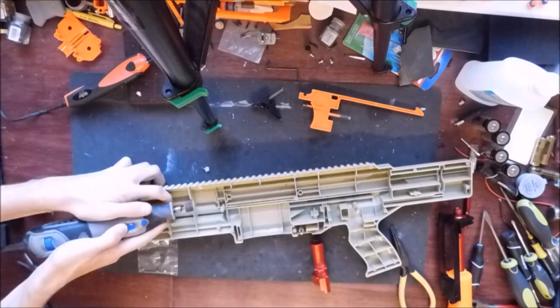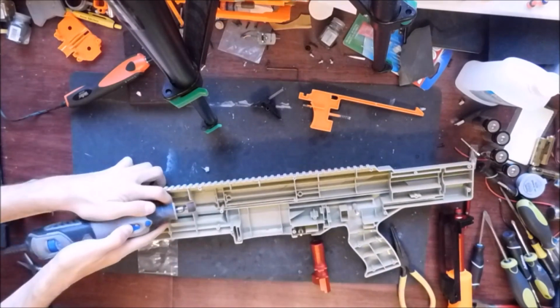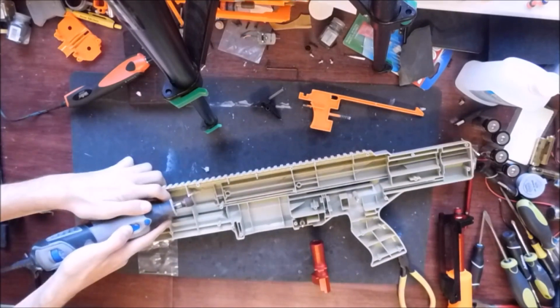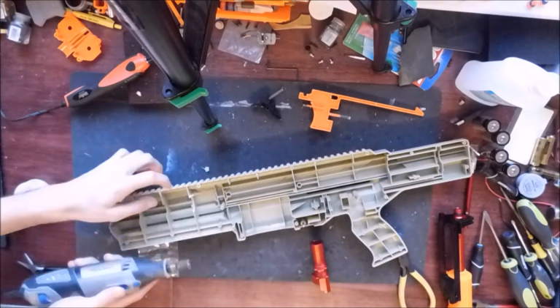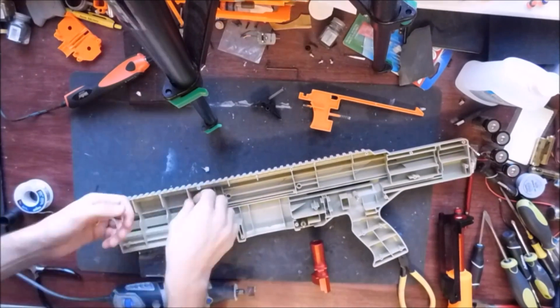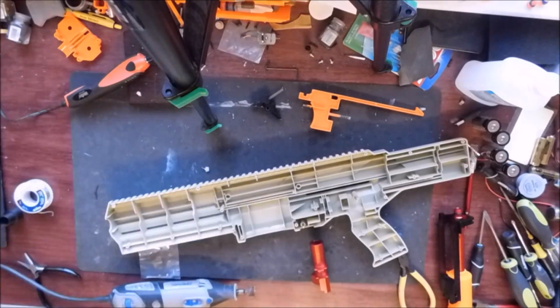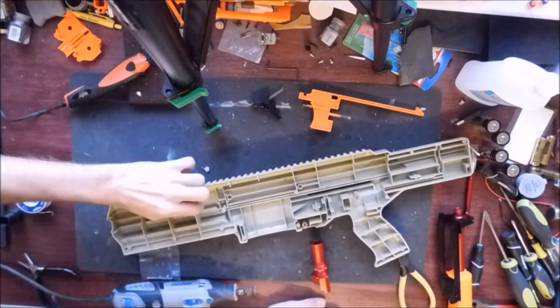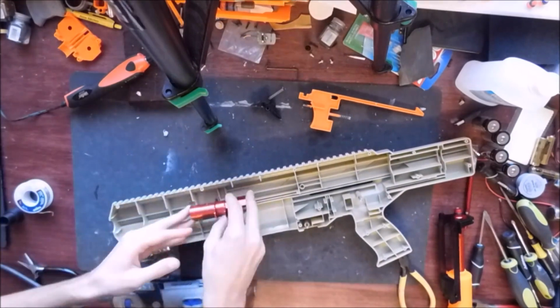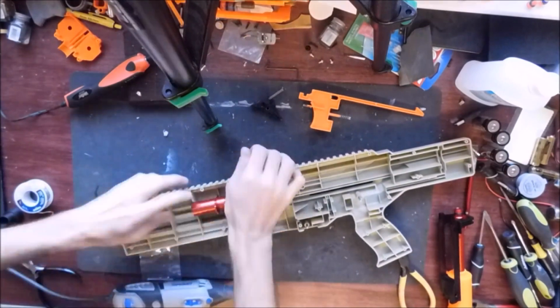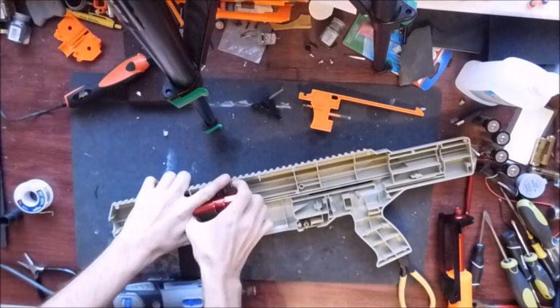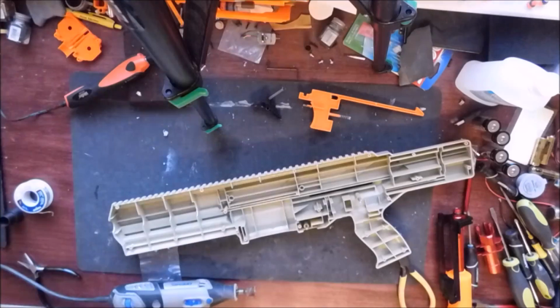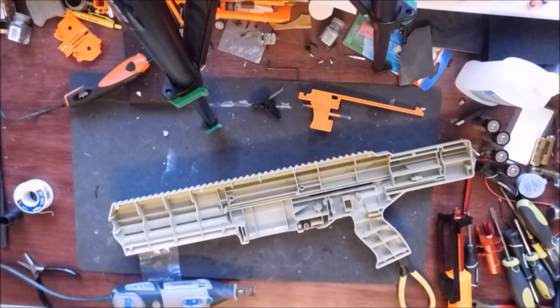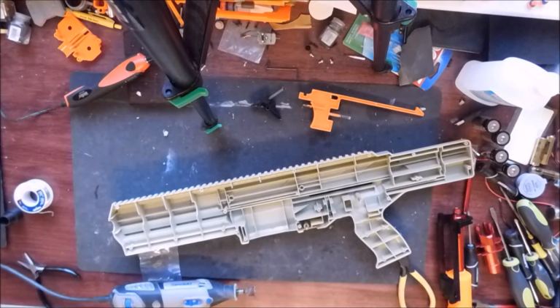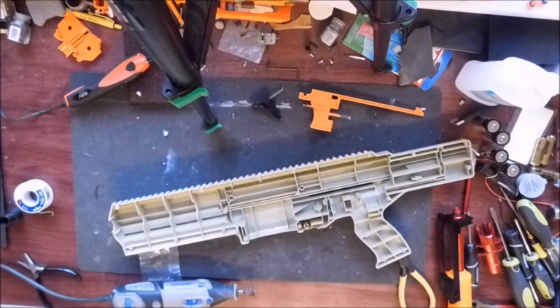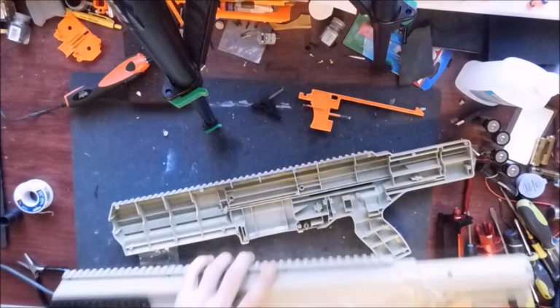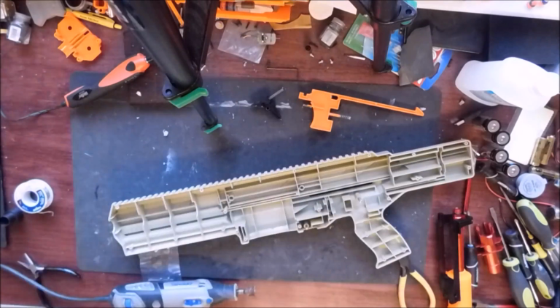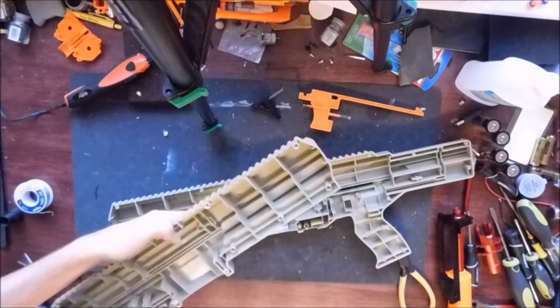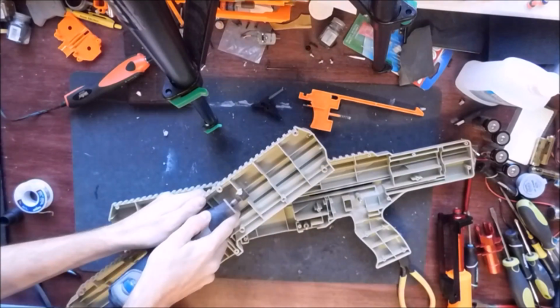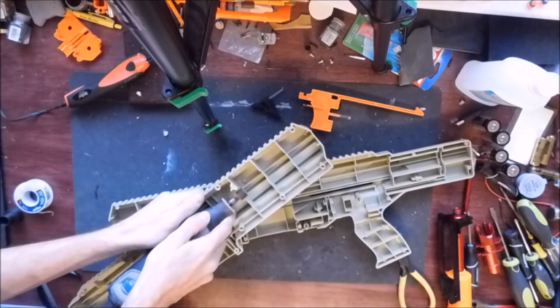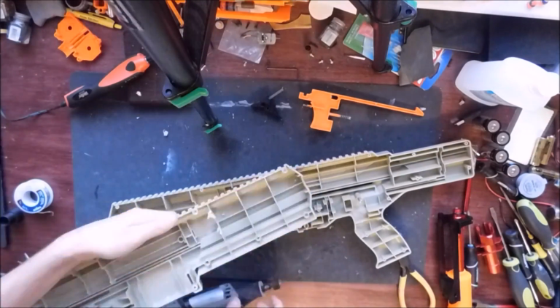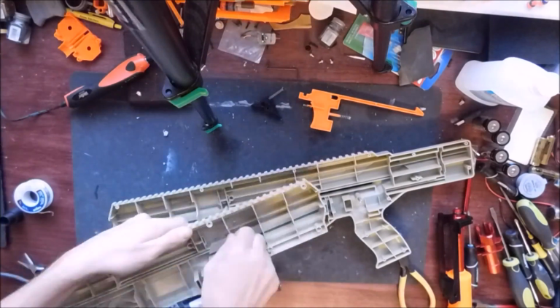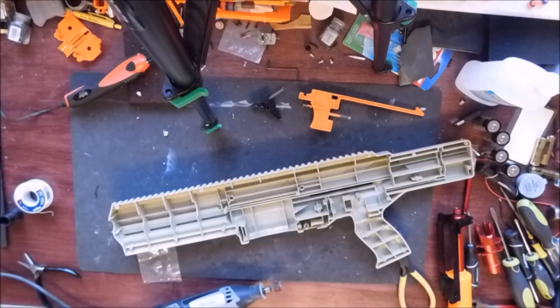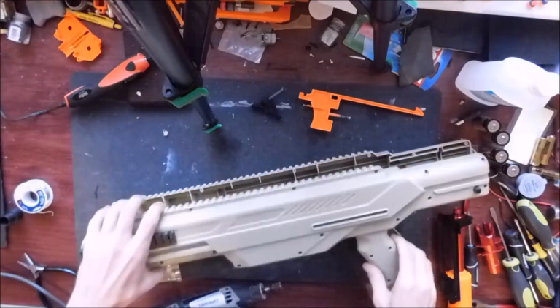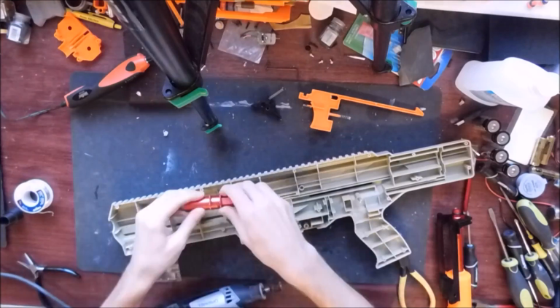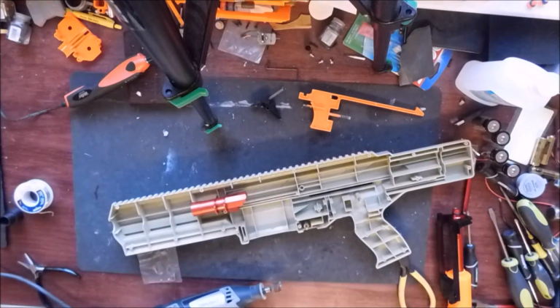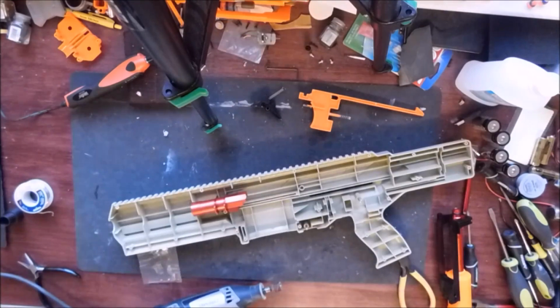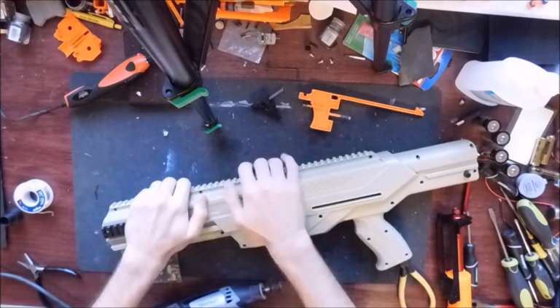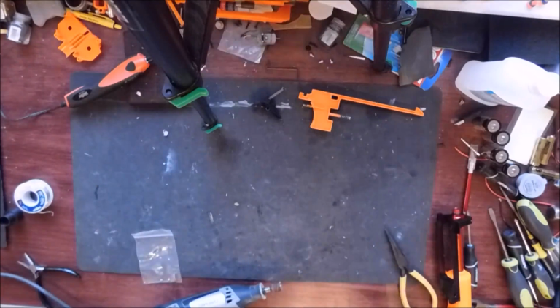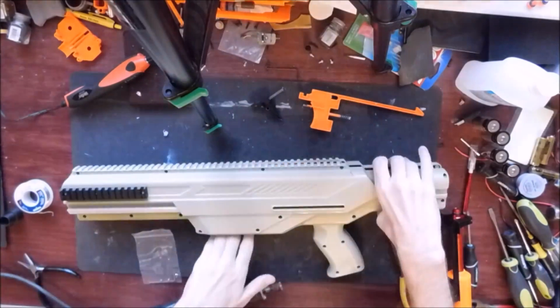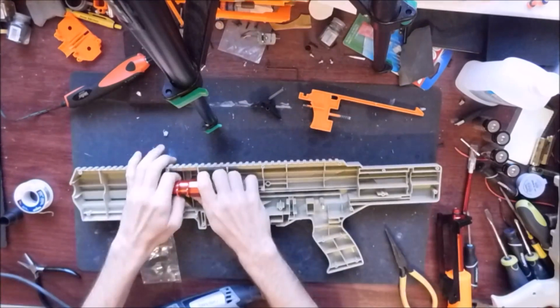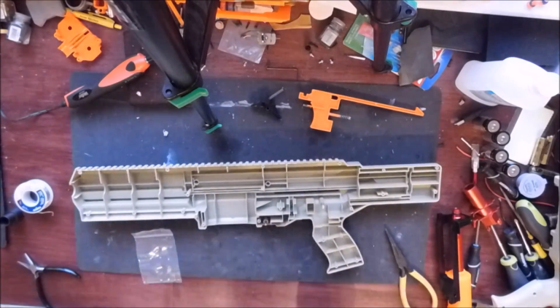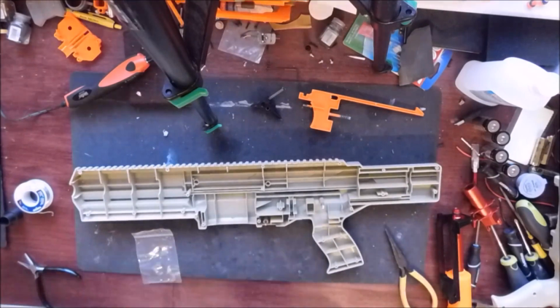You do have to Dremel out just a hair of this one reinforcement to make sure that it fits flush, and mirror that on the other side. The shell is largely symmetrical.